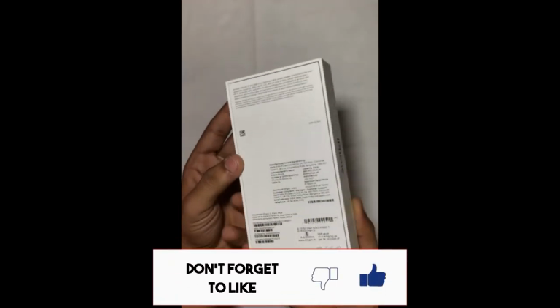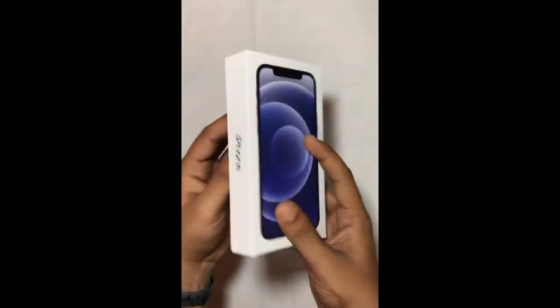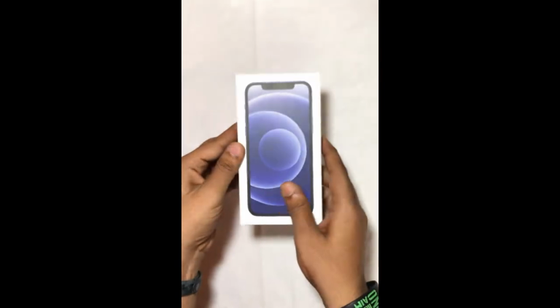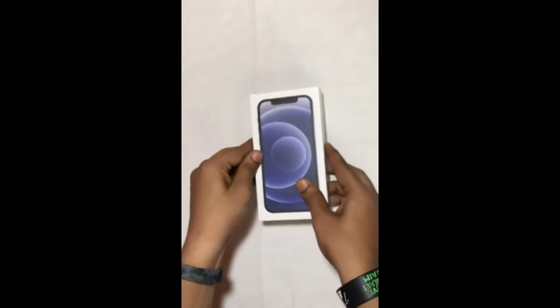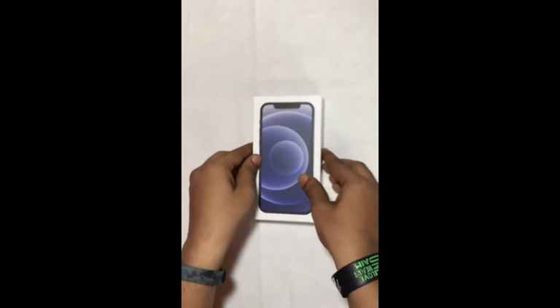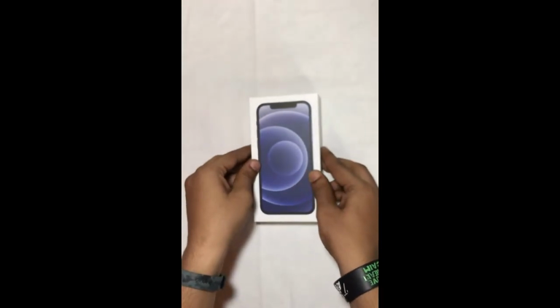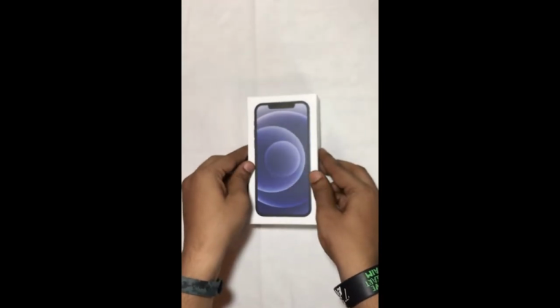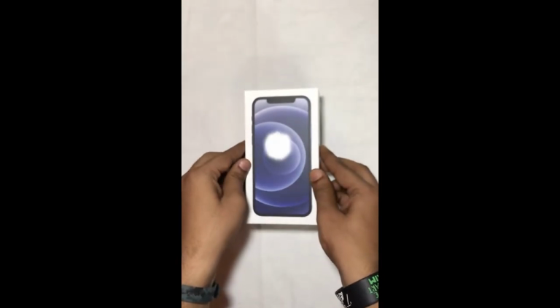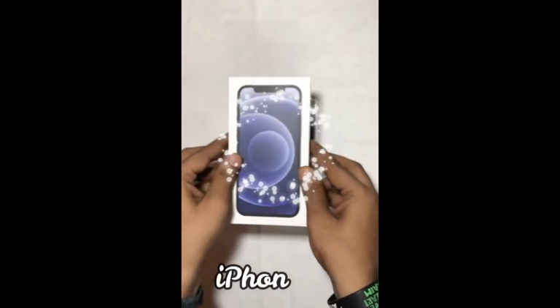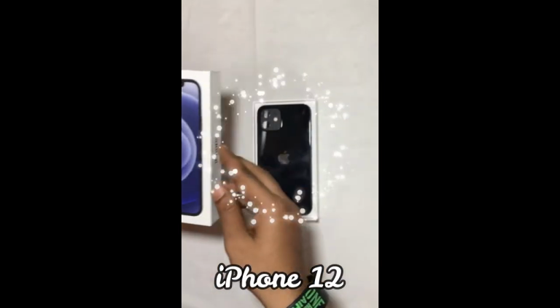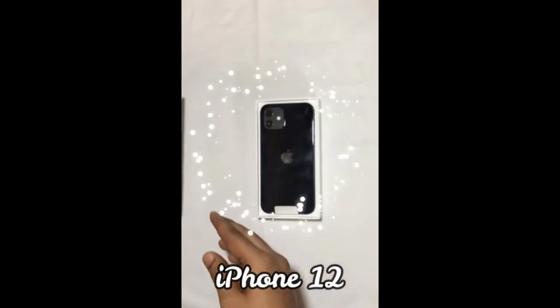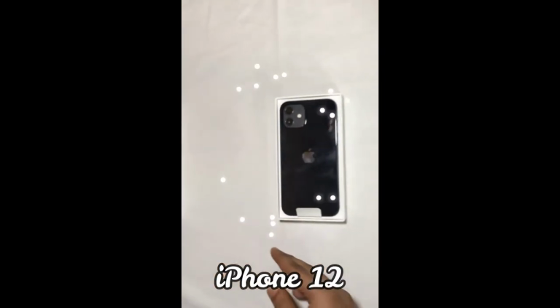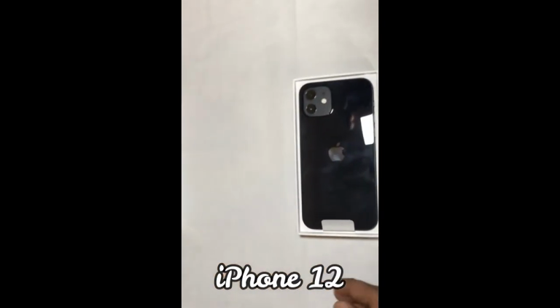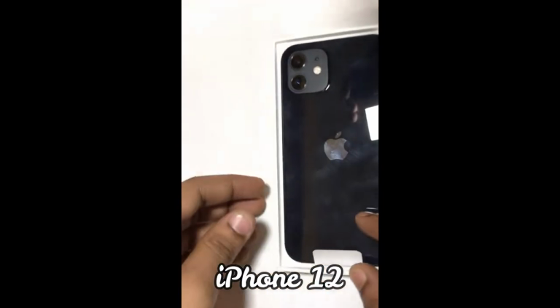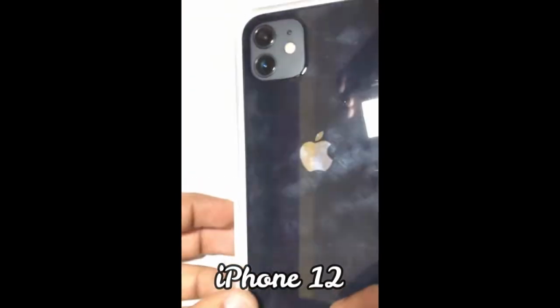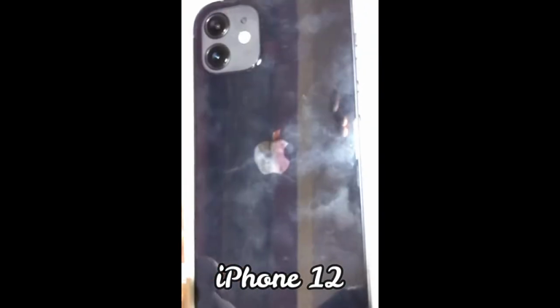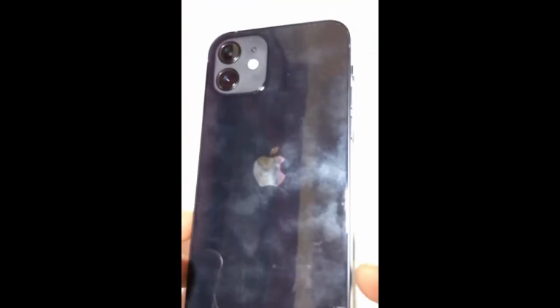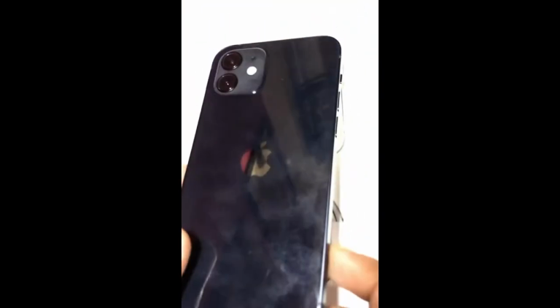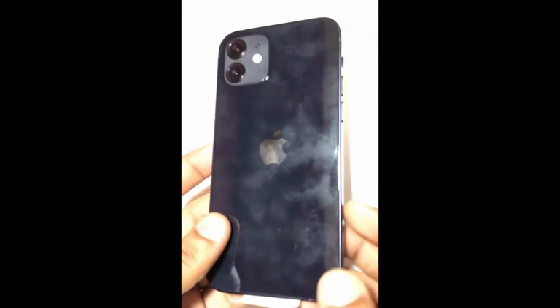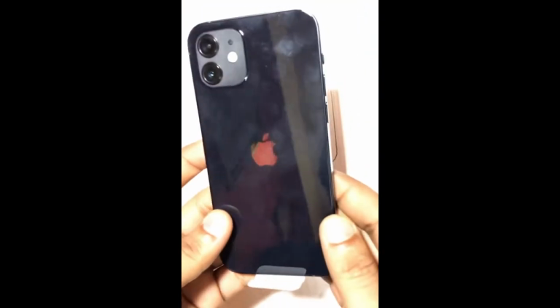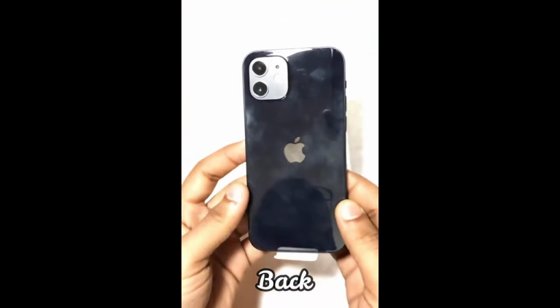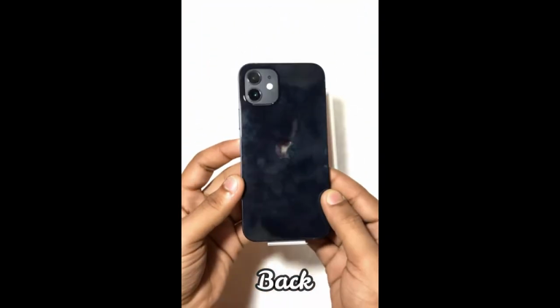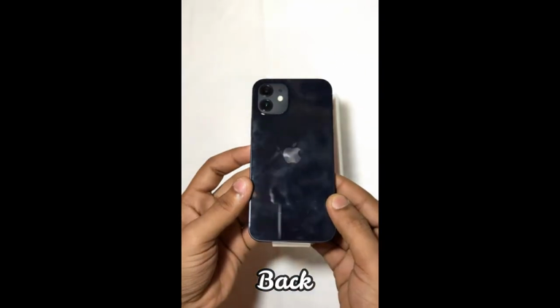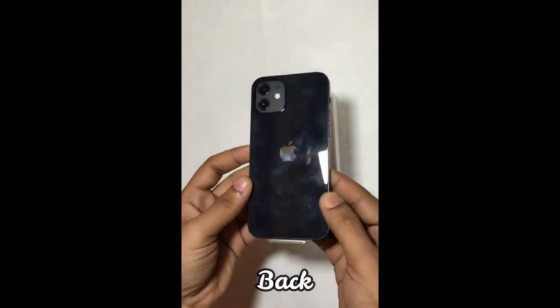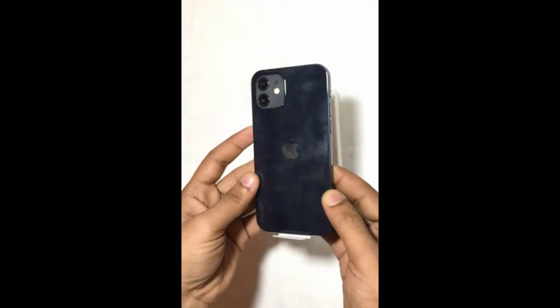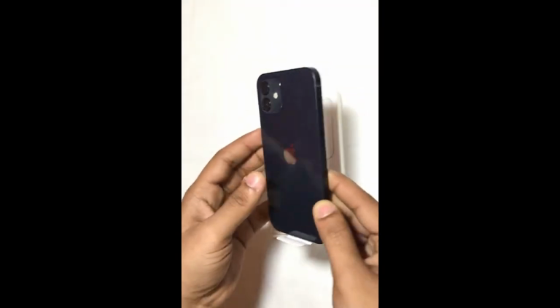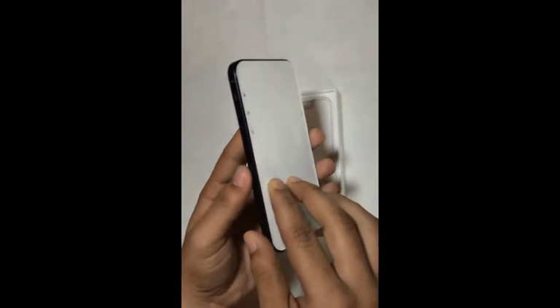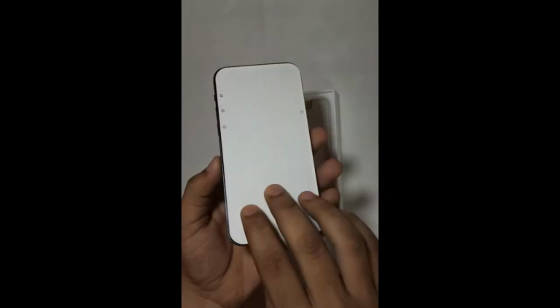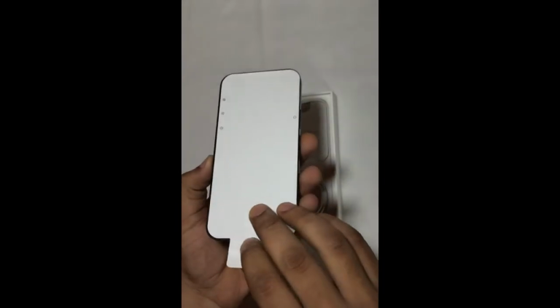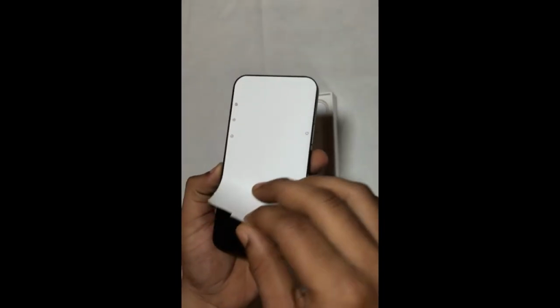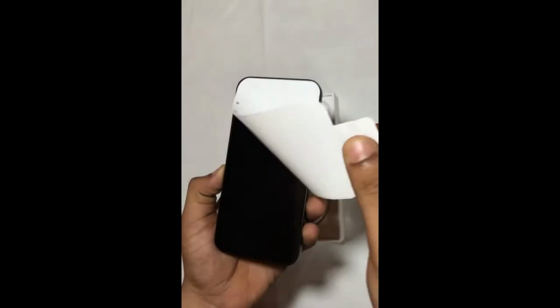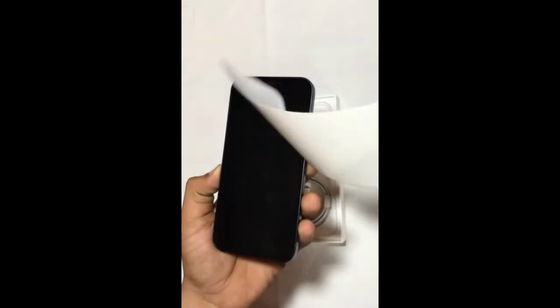Let's unbox the phone. This is our iPhone 12. It looks like this from the back, and it looks like this from the front.